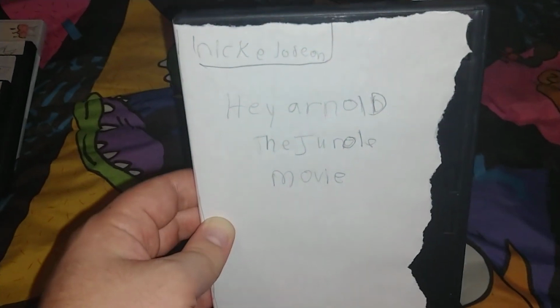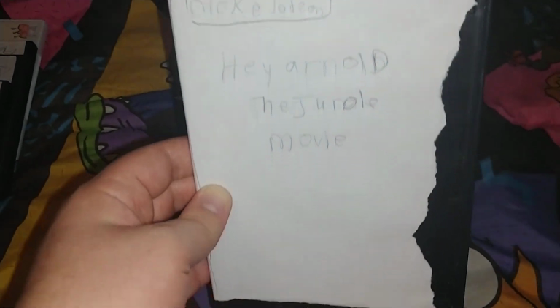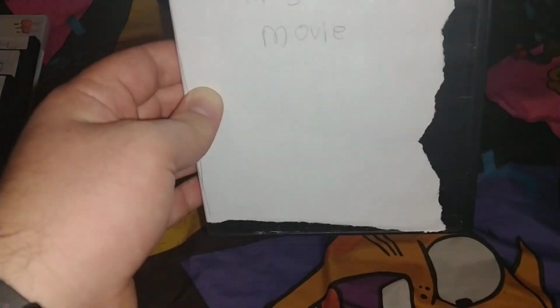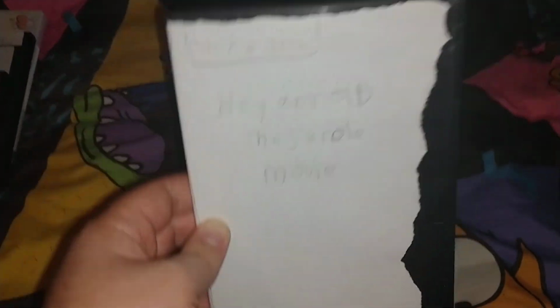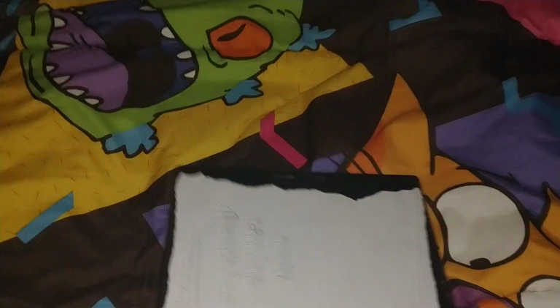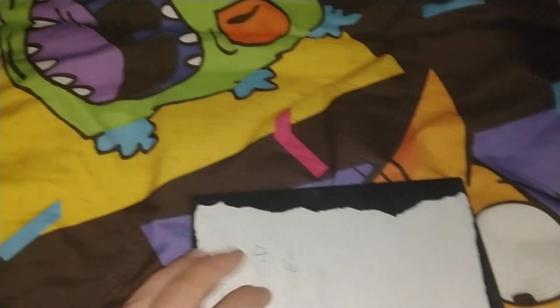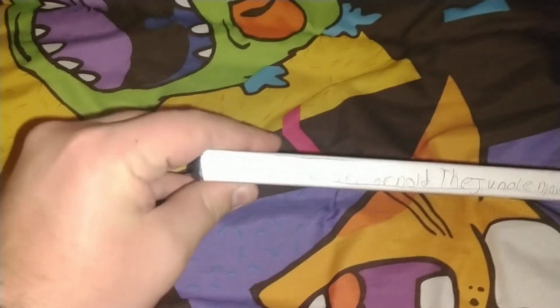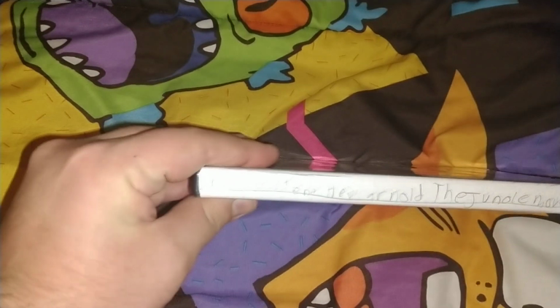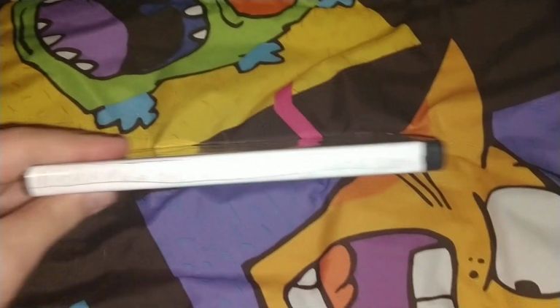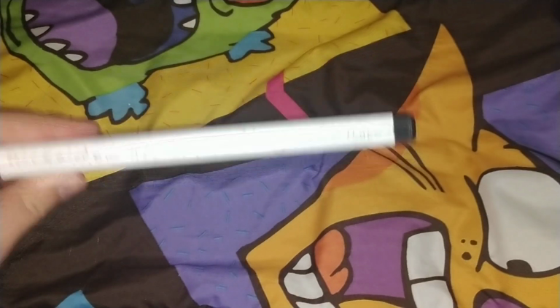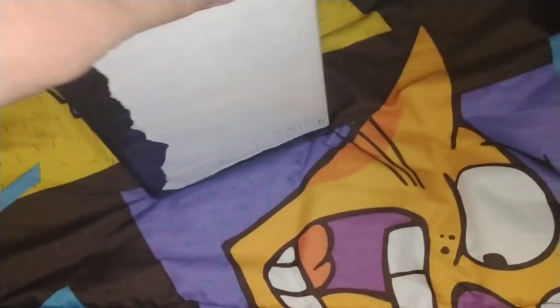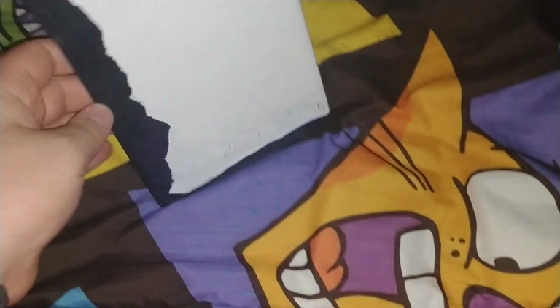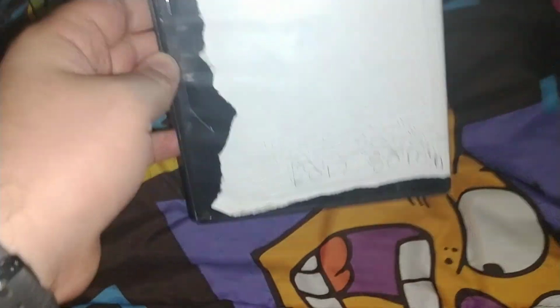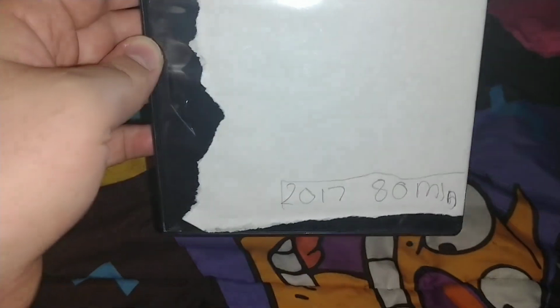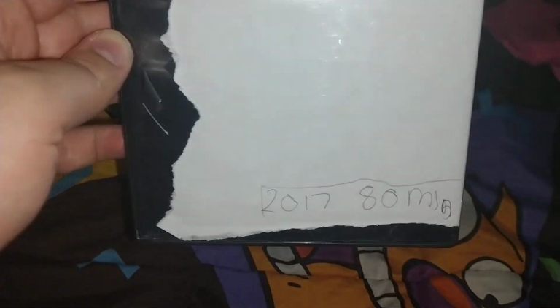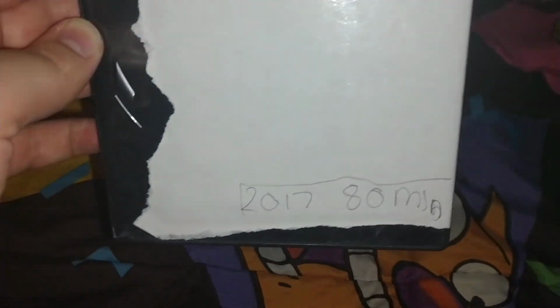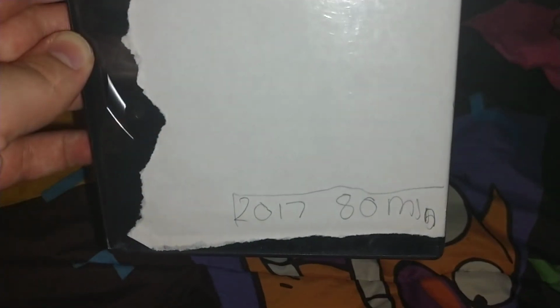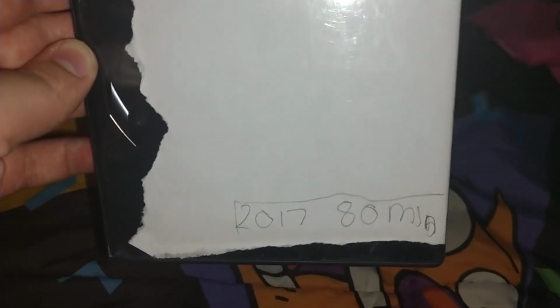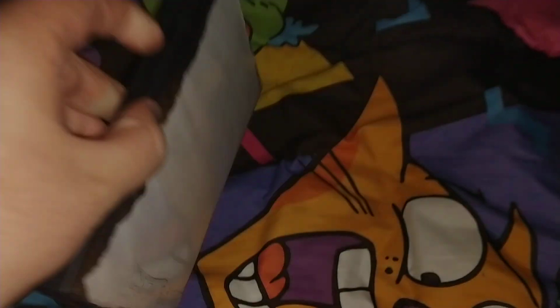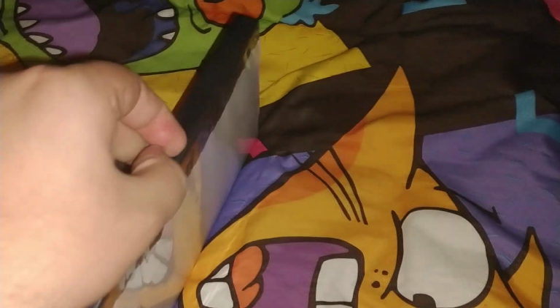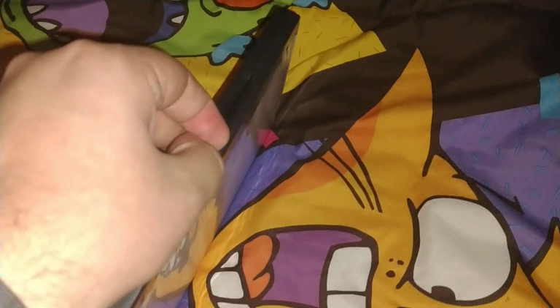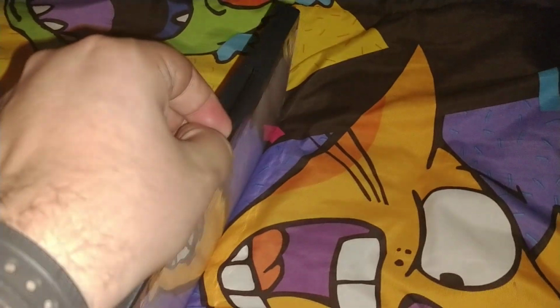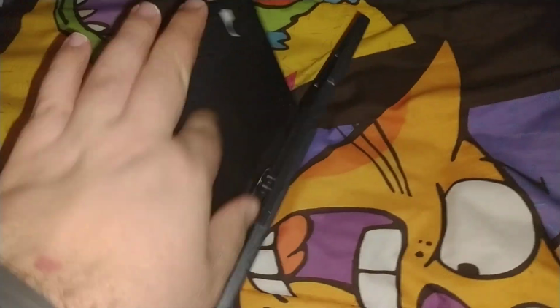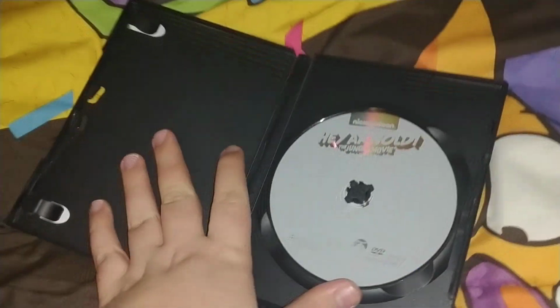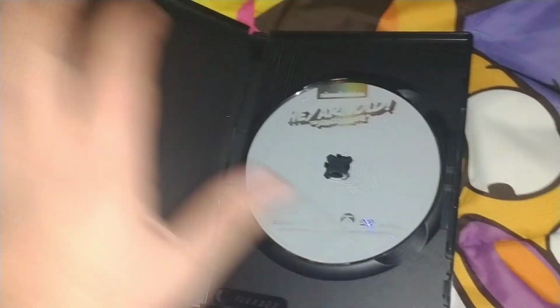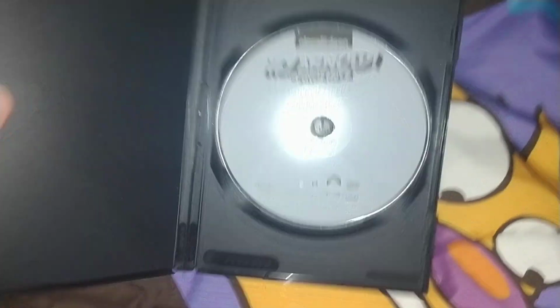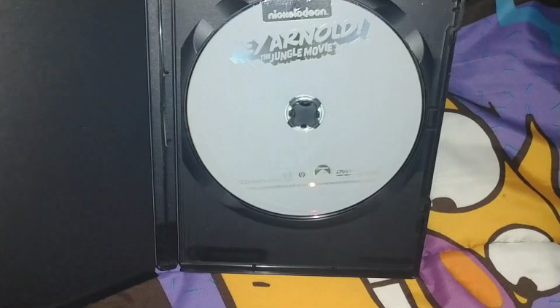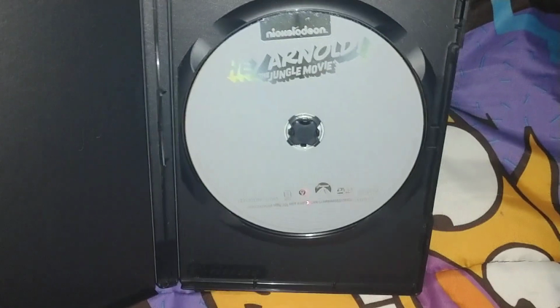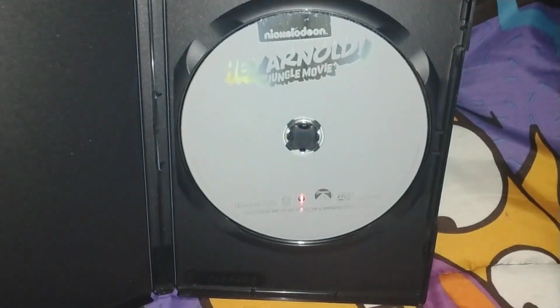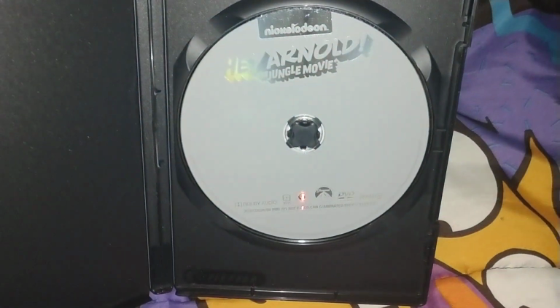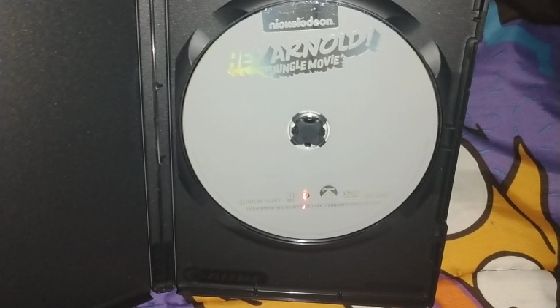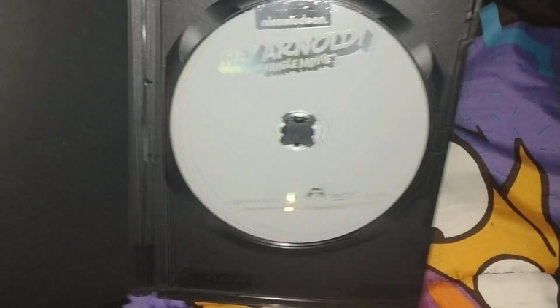Nickelodeon — Hey Arnold! The Jungle Movie. I'm planning to get rid of this one once I get the complete series for Christmas. It's from 2017 and it's 80 minutes. Here's the inside — it says Nickelodeon, Hey Arnold! The Jungle Movie.